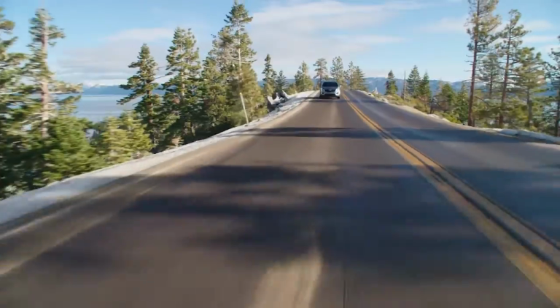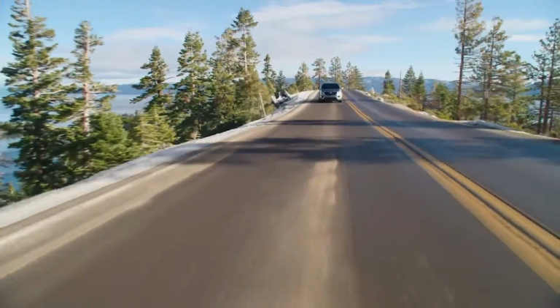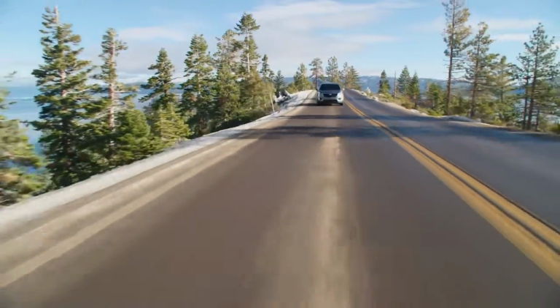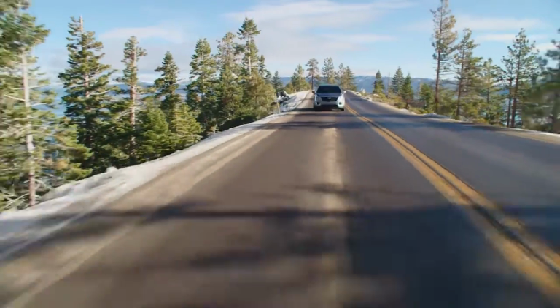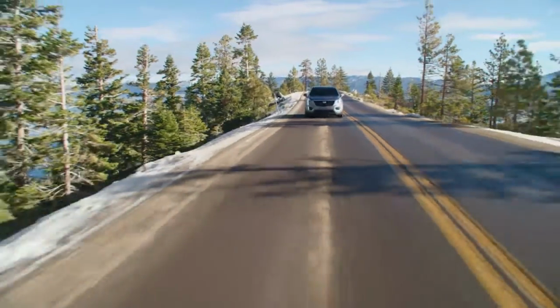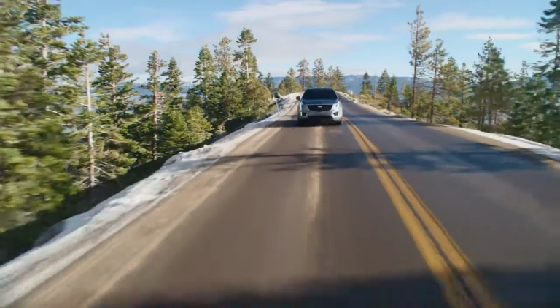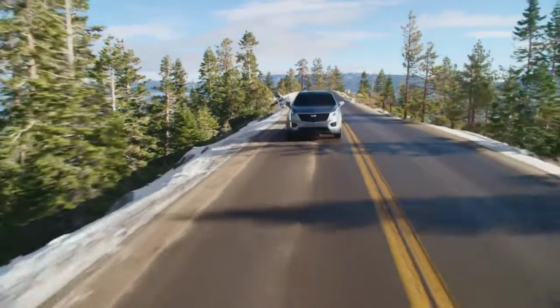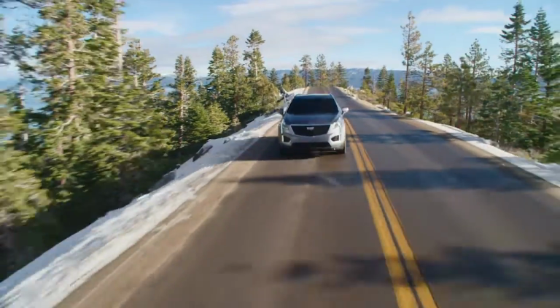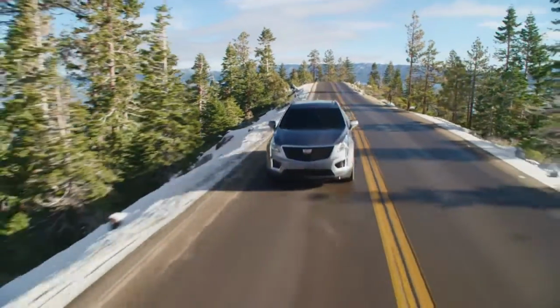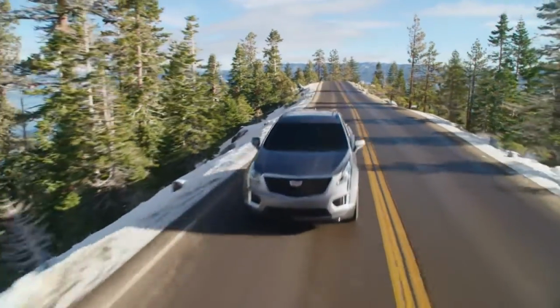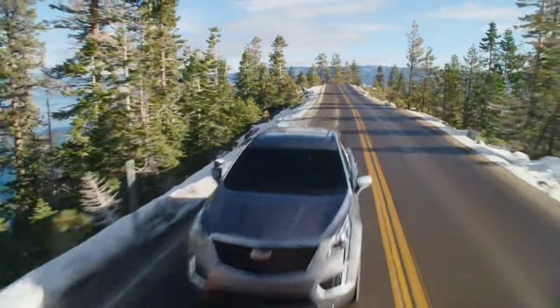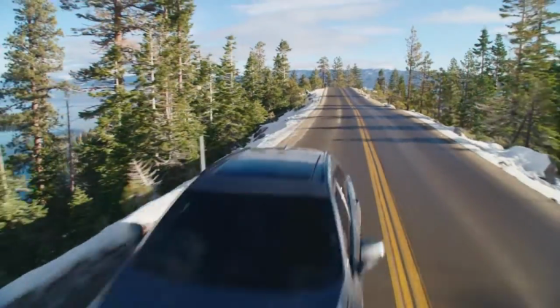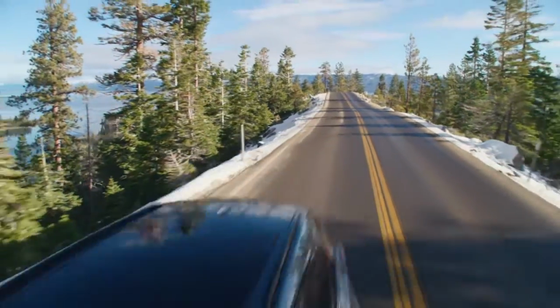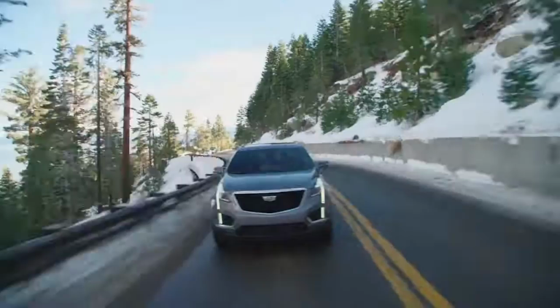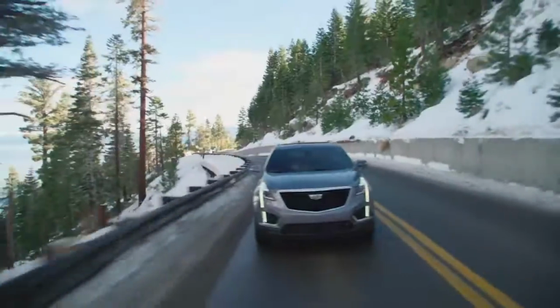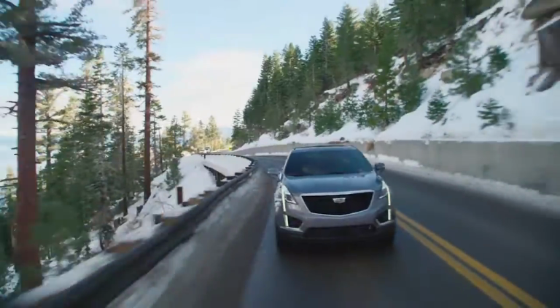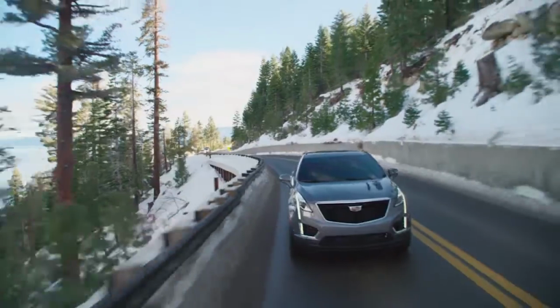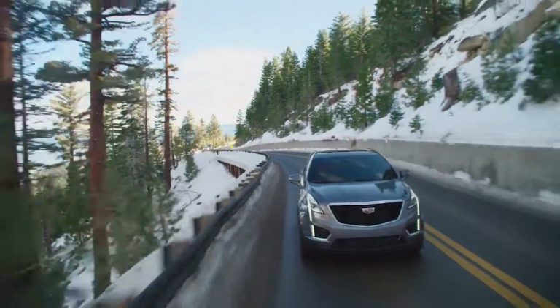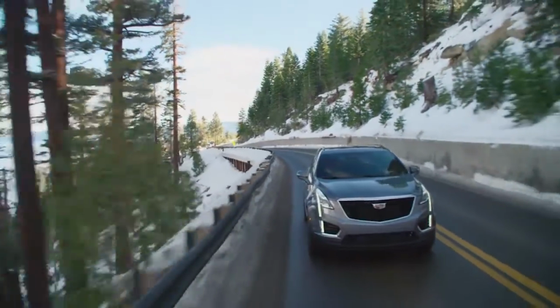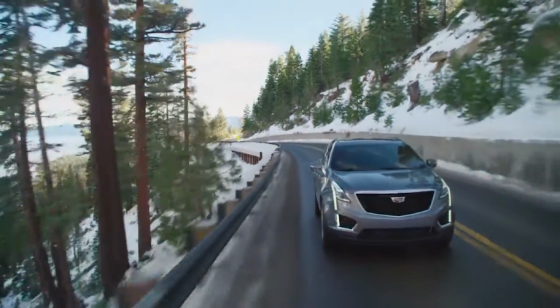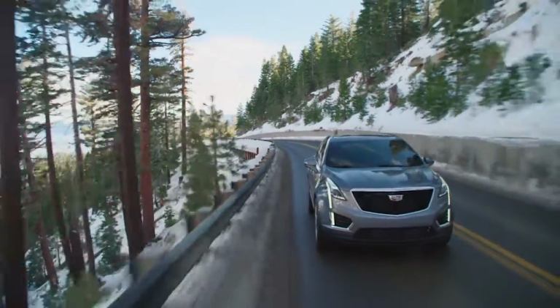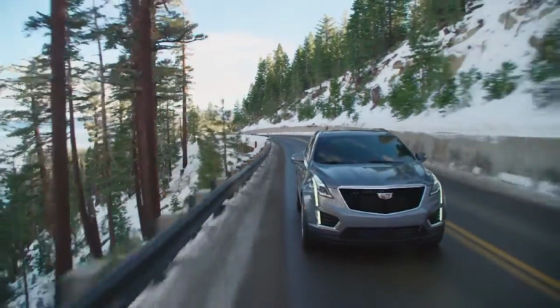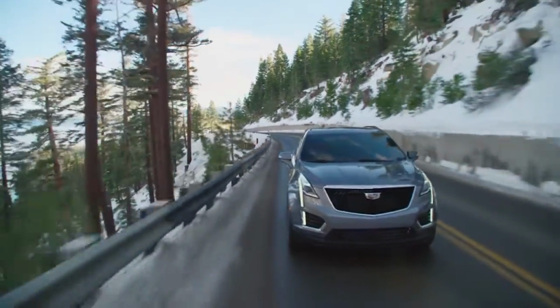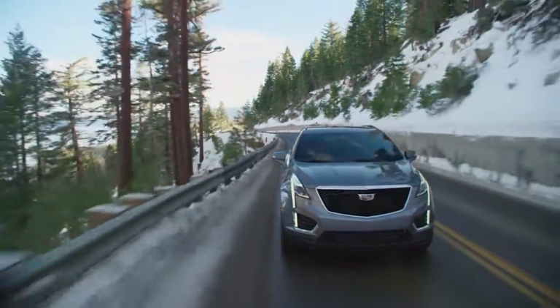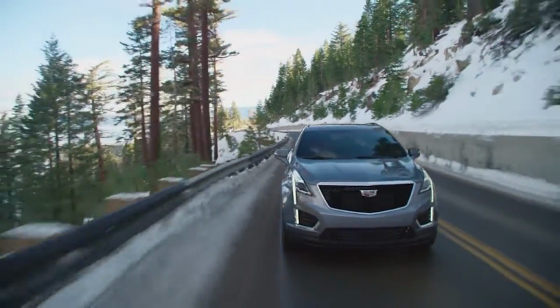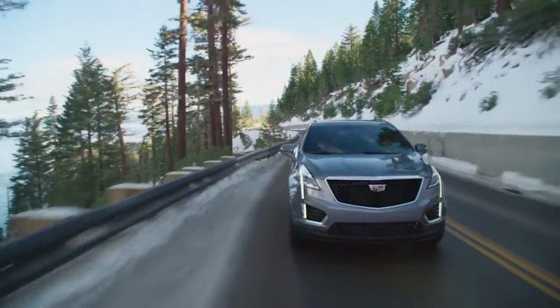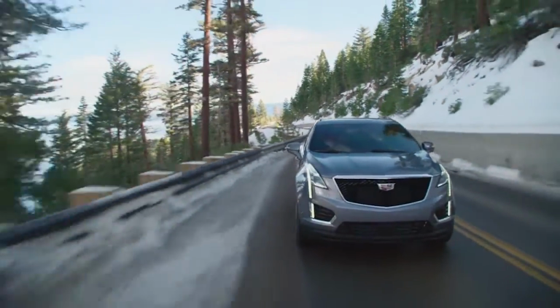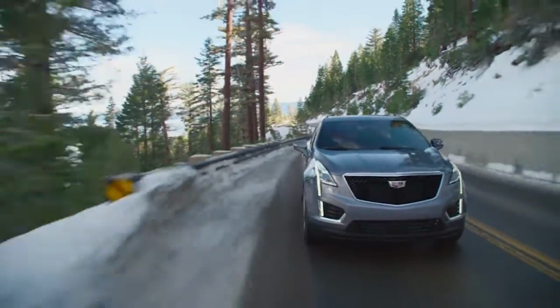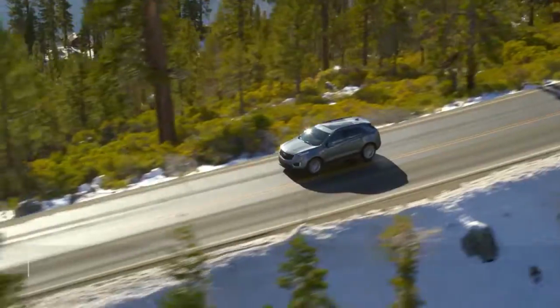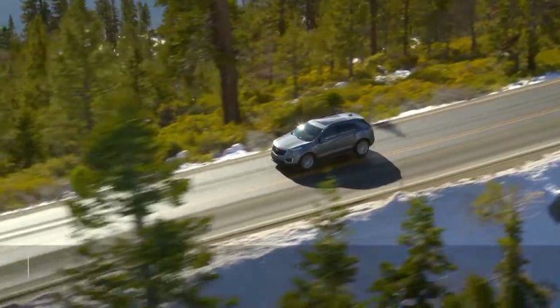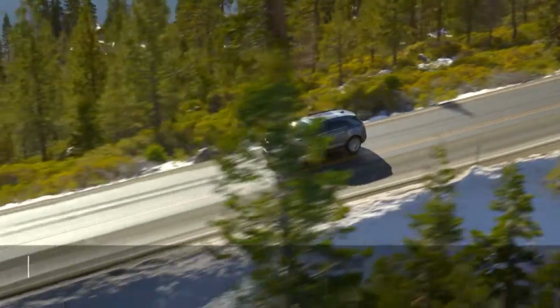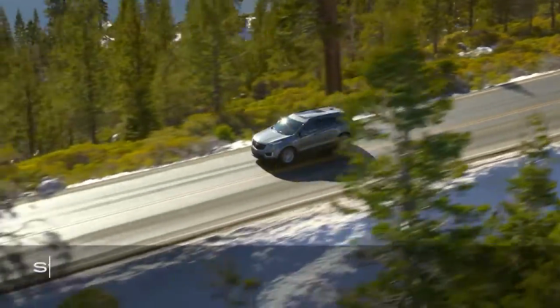The XT5 has earned mixed safety scores. Standard active safety features include automatic emergency braking, active lane control, and automatic high-beam headlights.